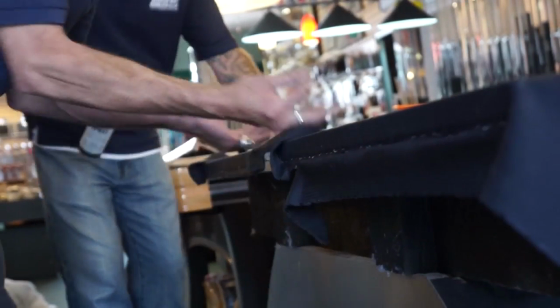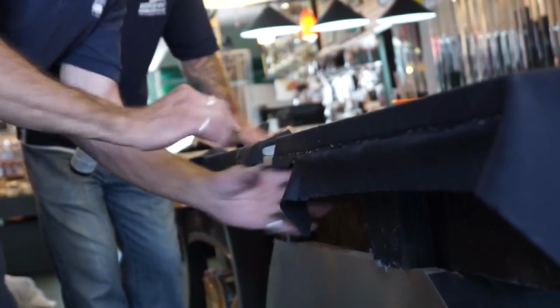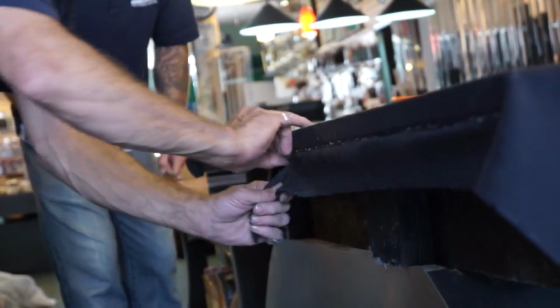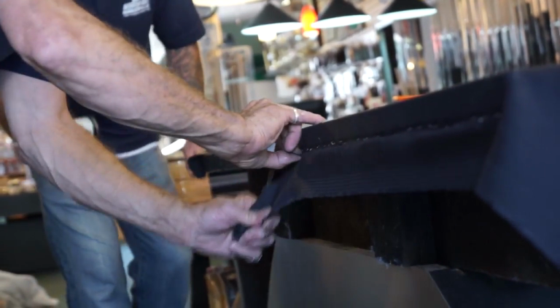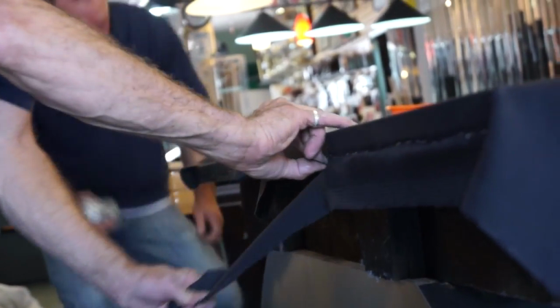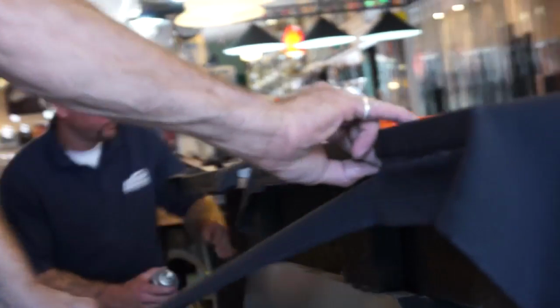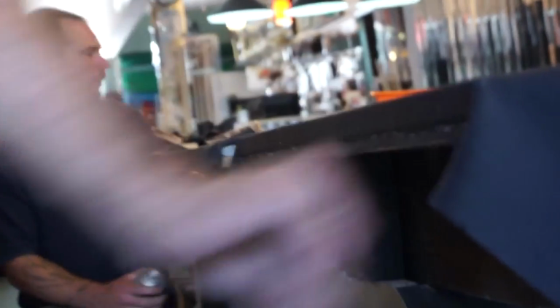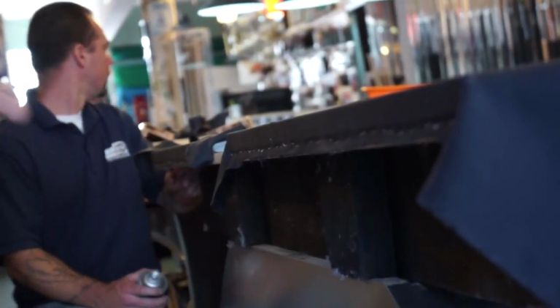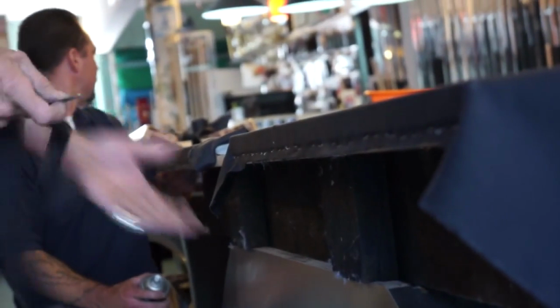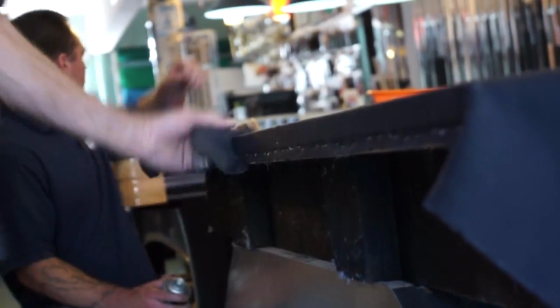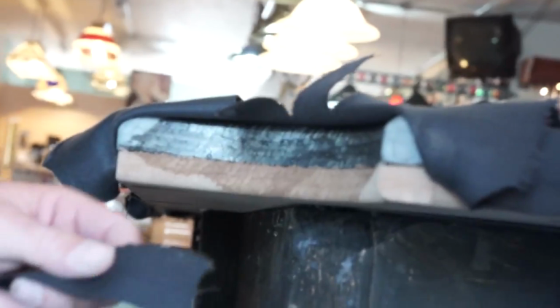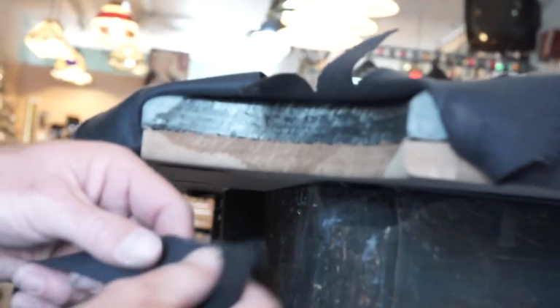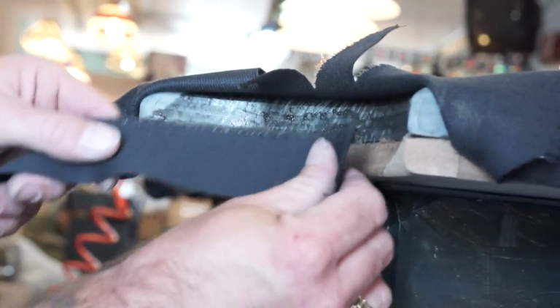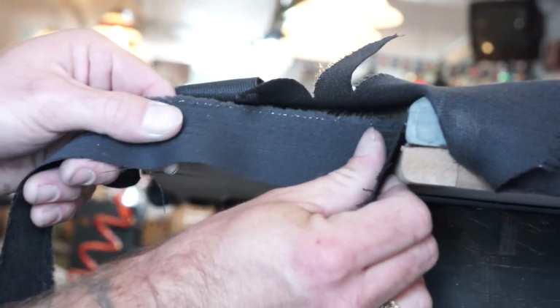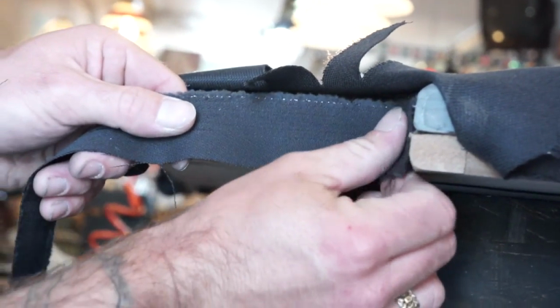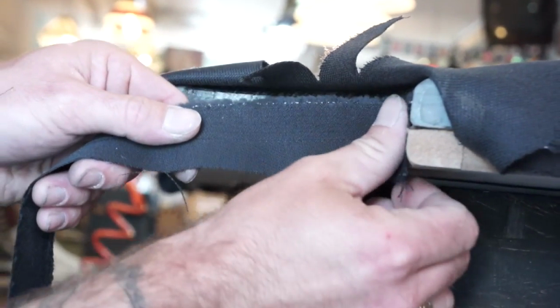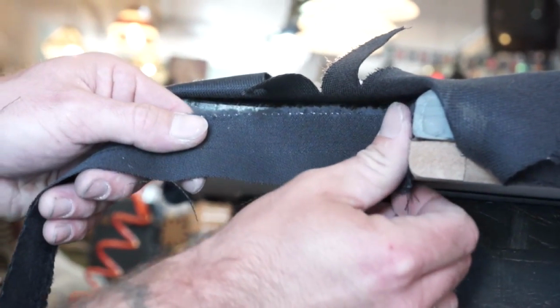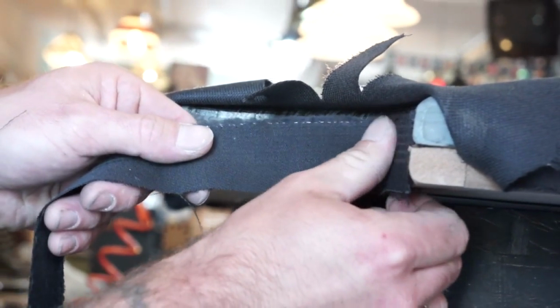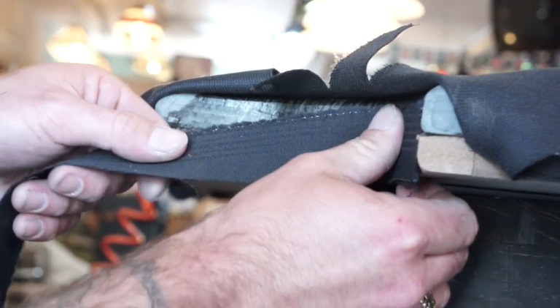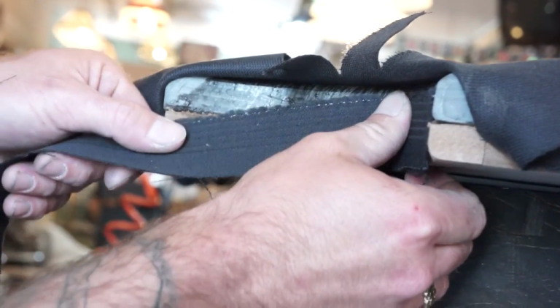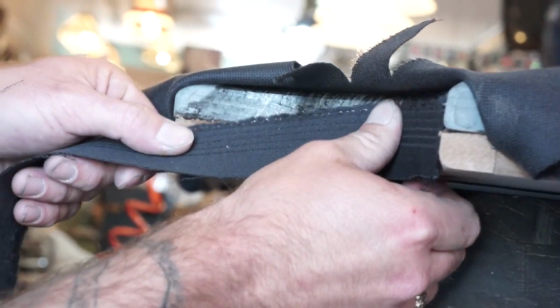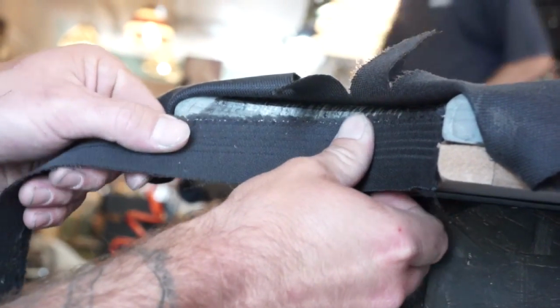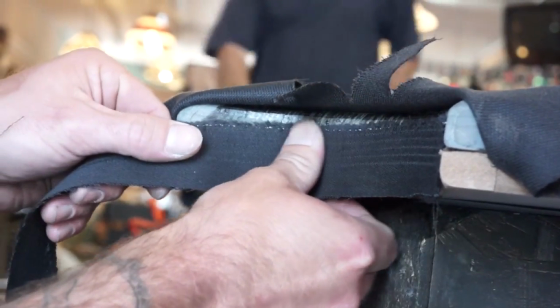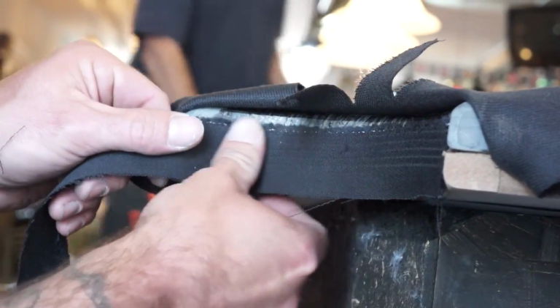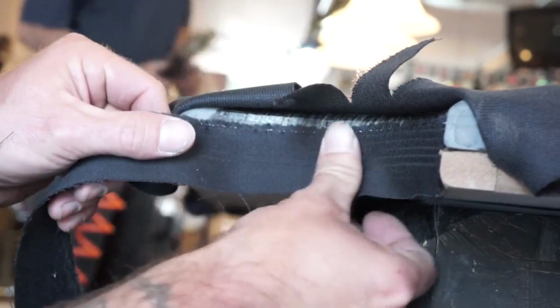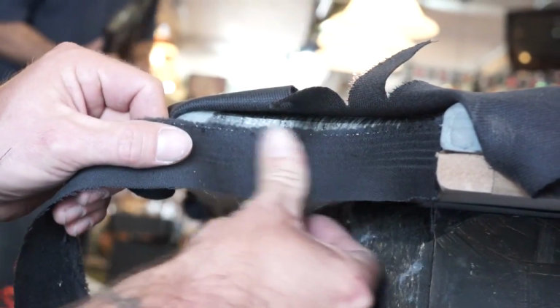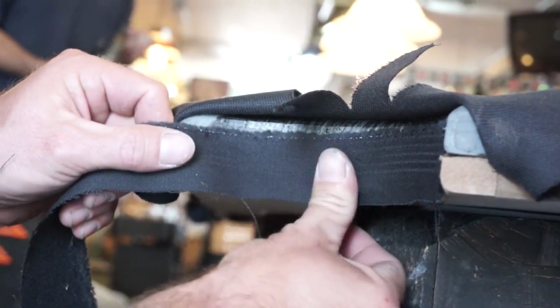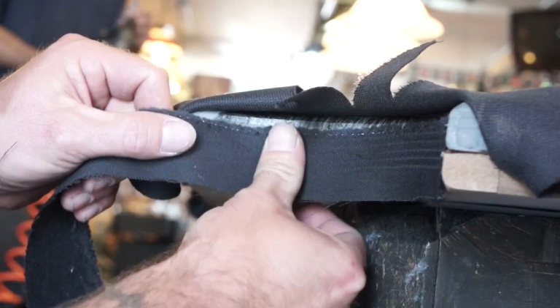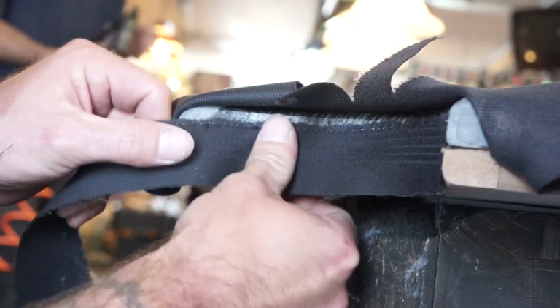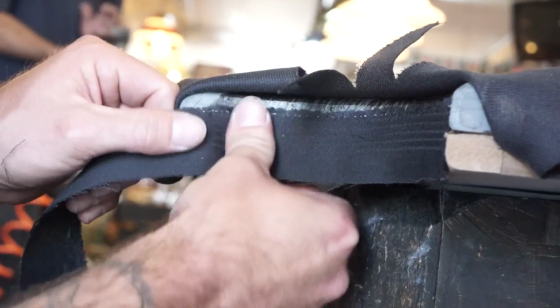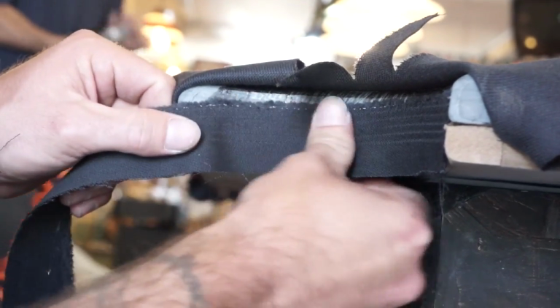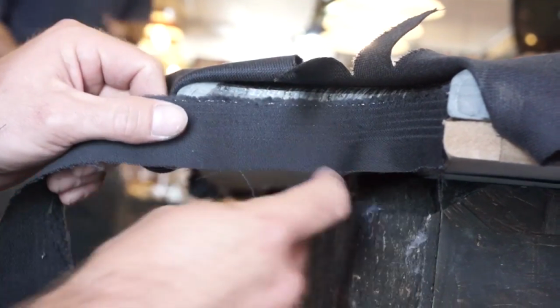Once the cloth is in place, our installers will add the pocket liners. This small strip of padded fabric creates an additional cushion when the balls go into the pocket and bounce back, which will prevent the felt from getting worn down faster.